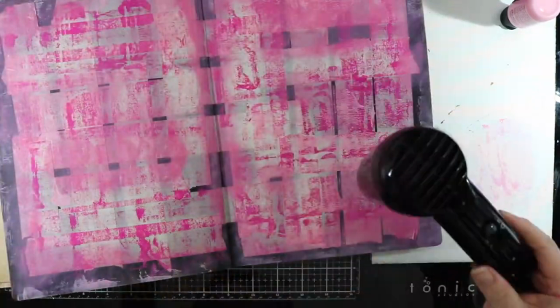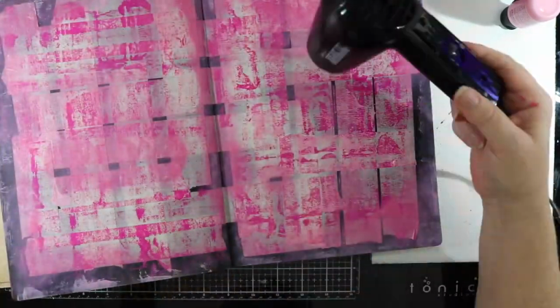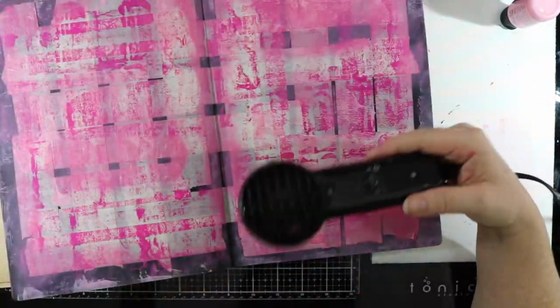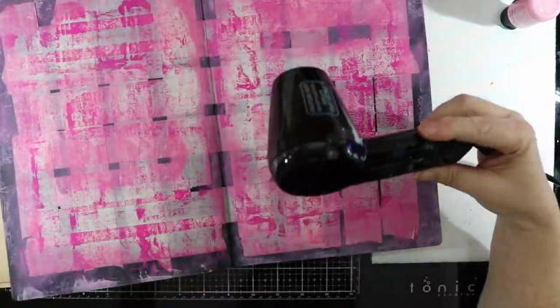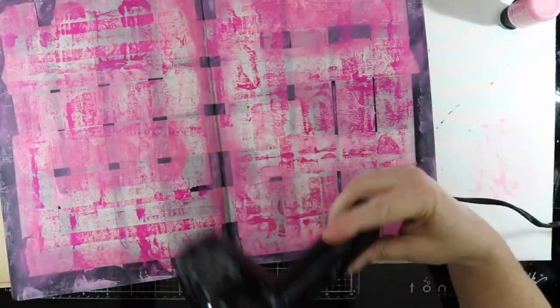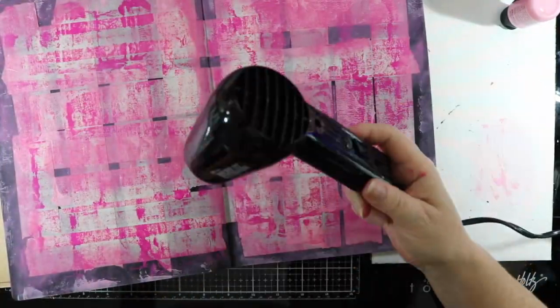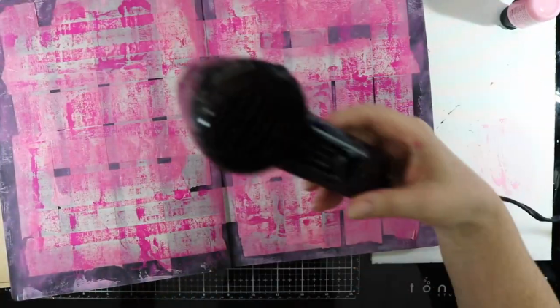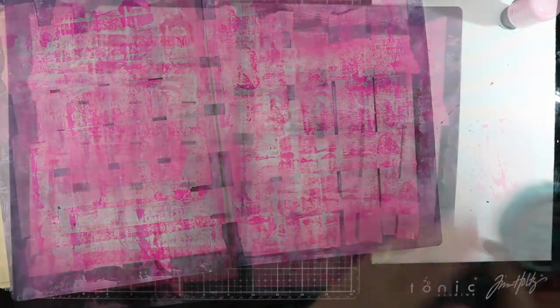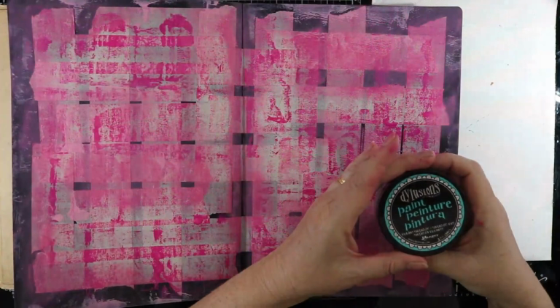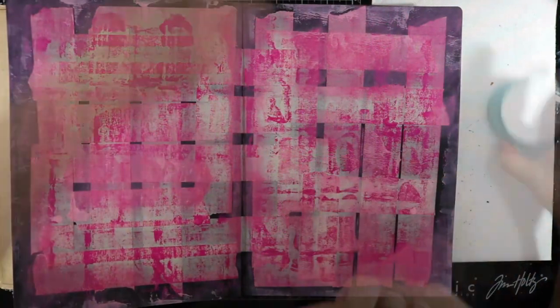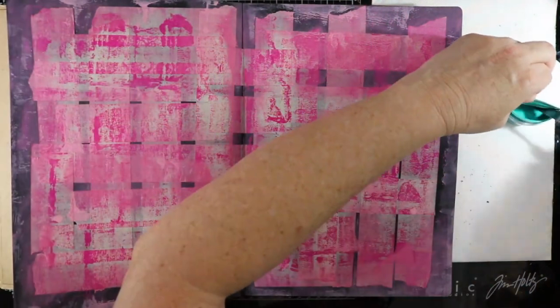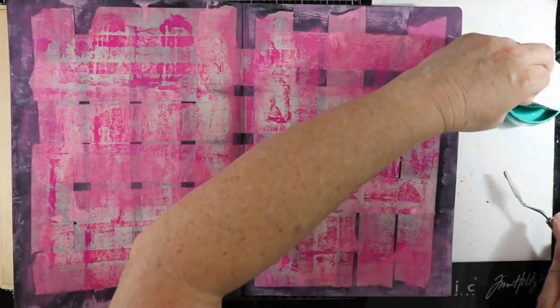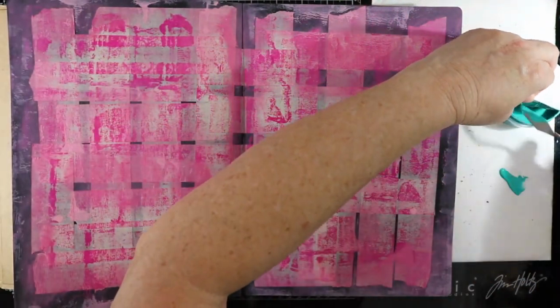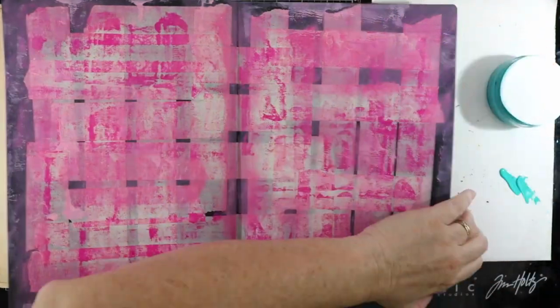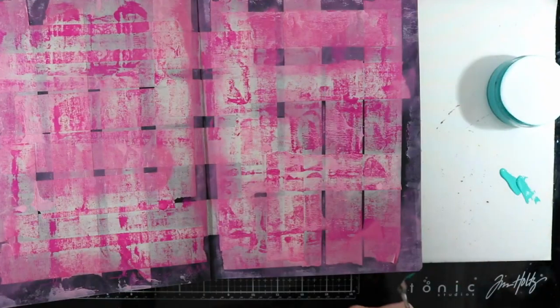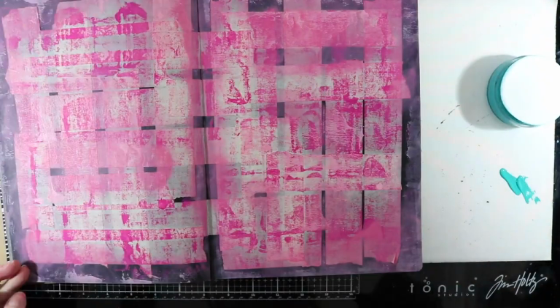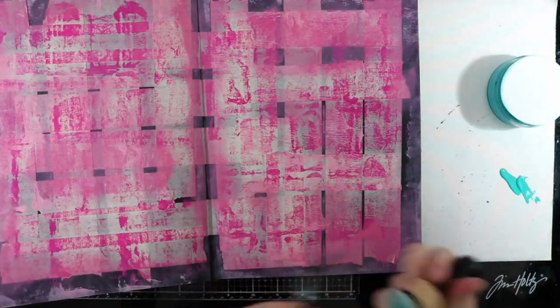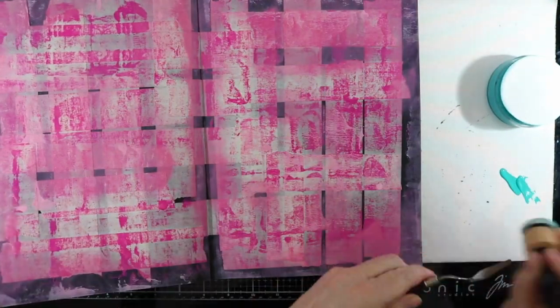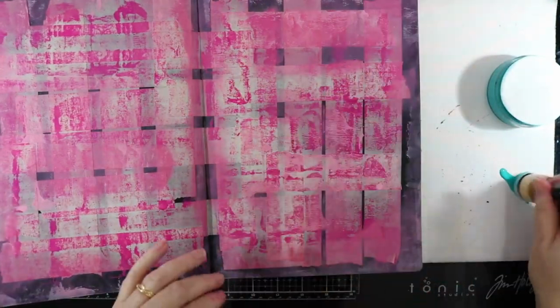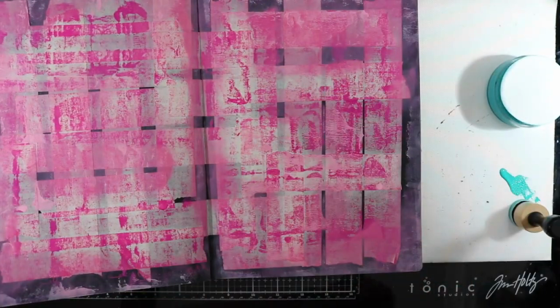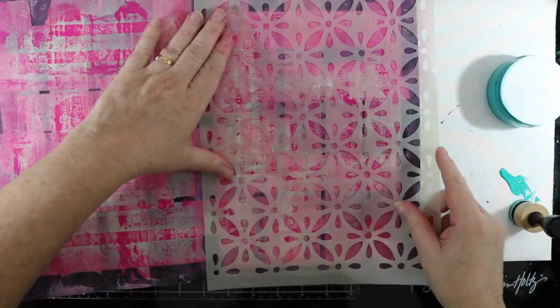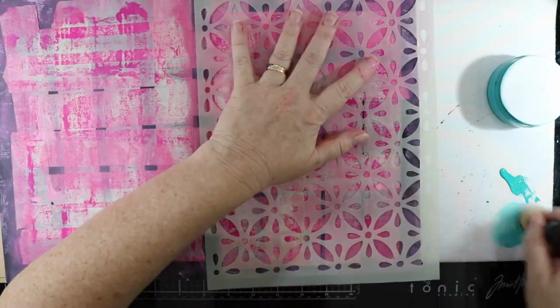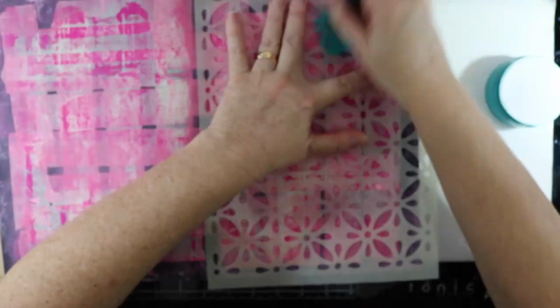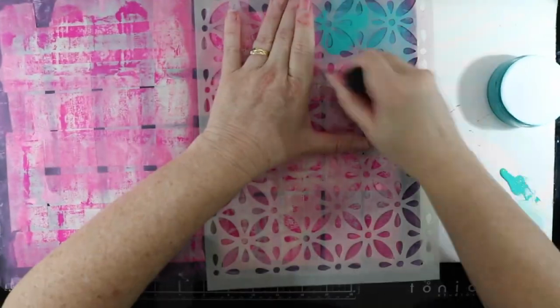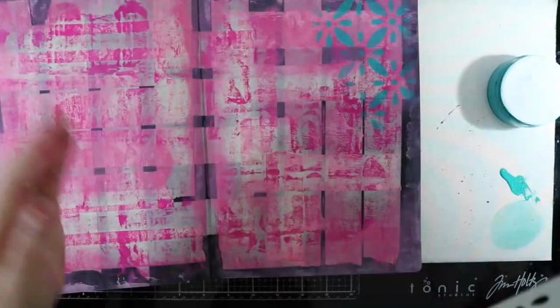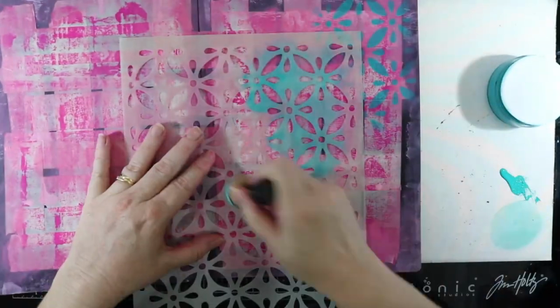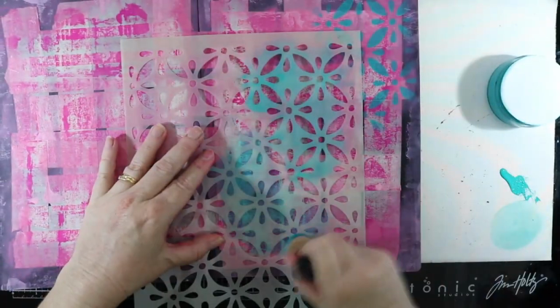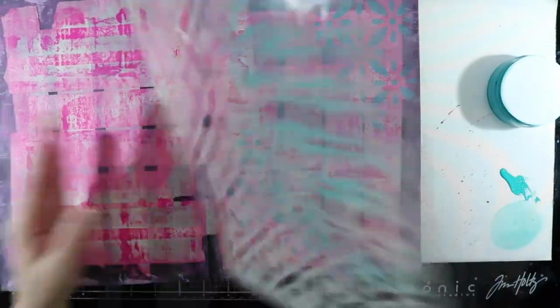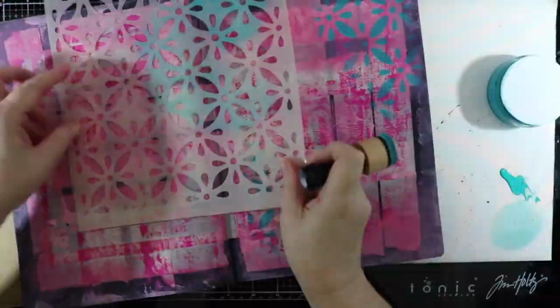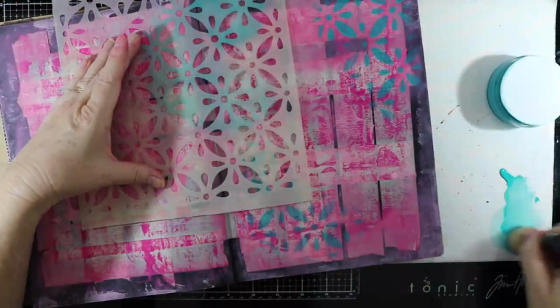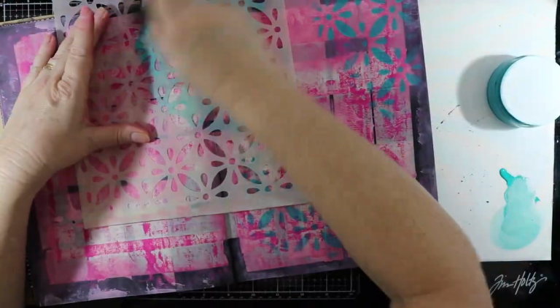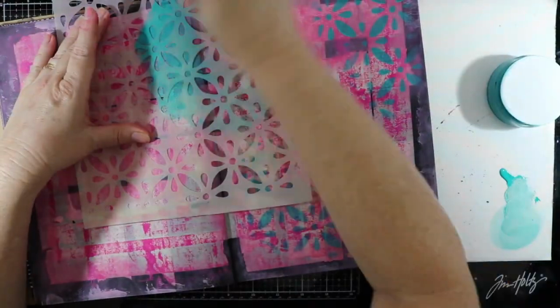Just drying that off before adding another colour to my page, and this time I'm going to be using a stencil — just adding the paint through the stencil using a blending brush.